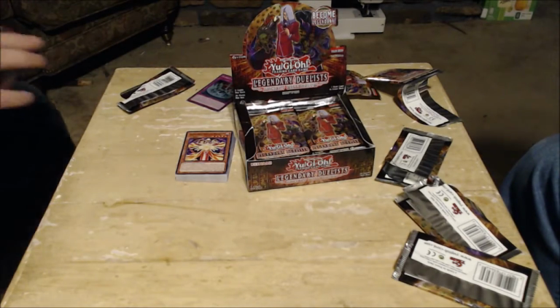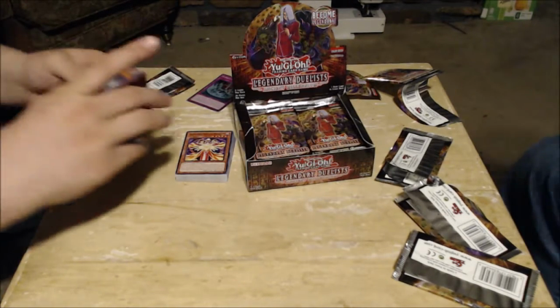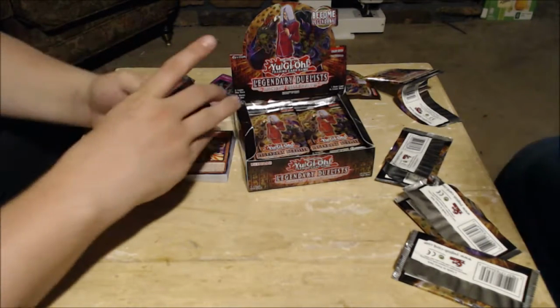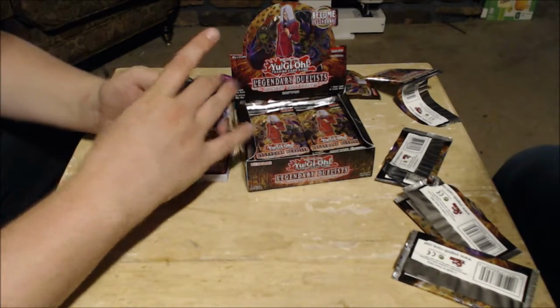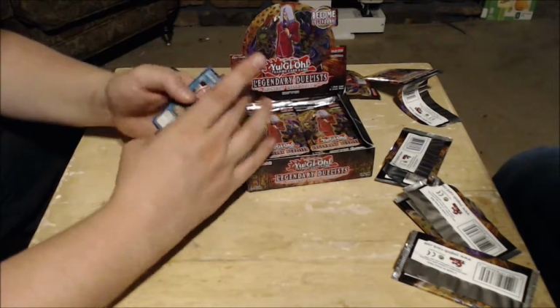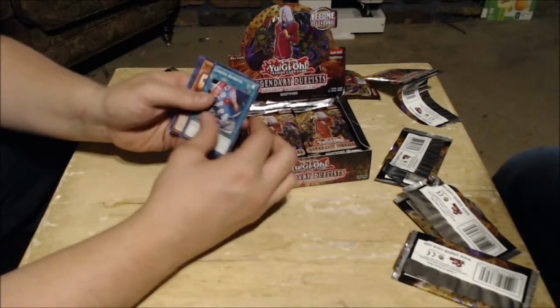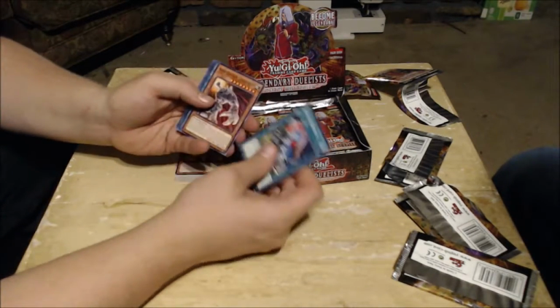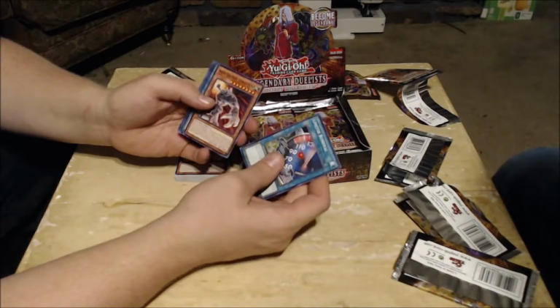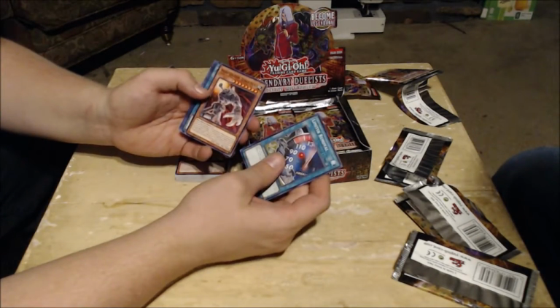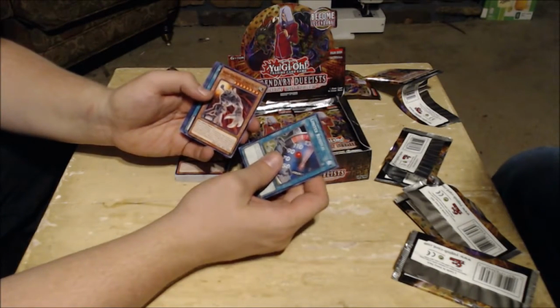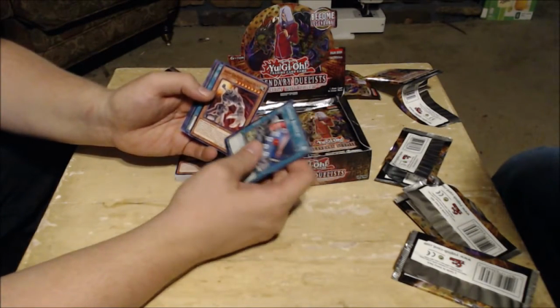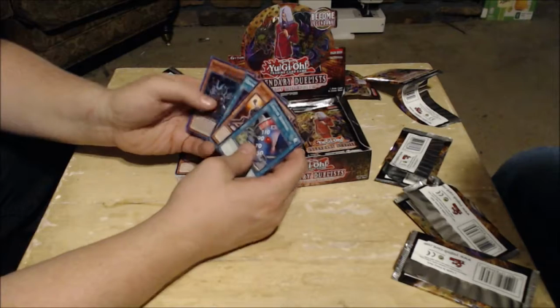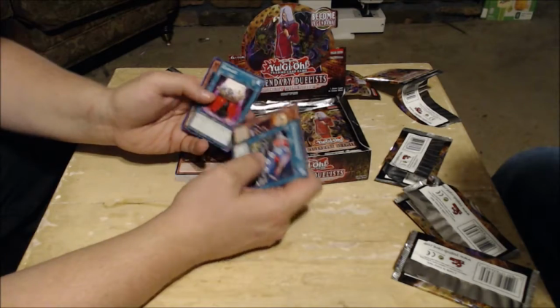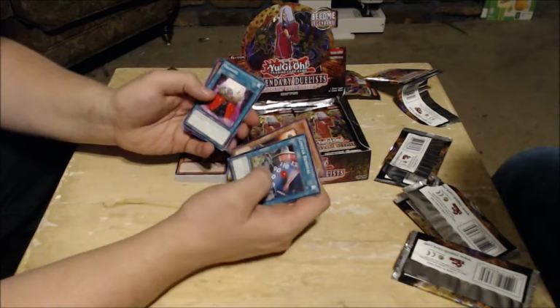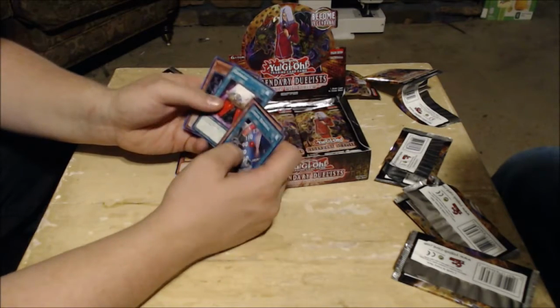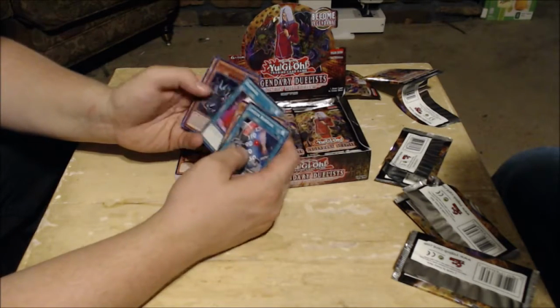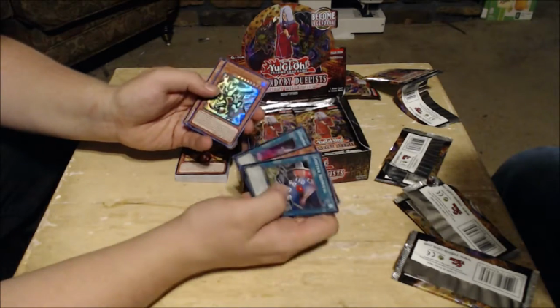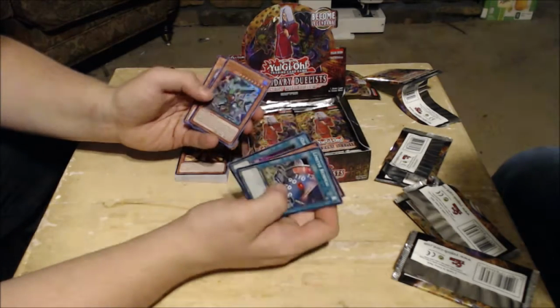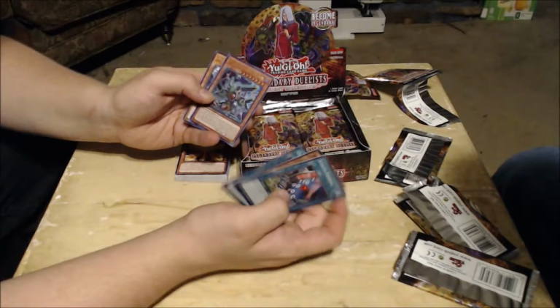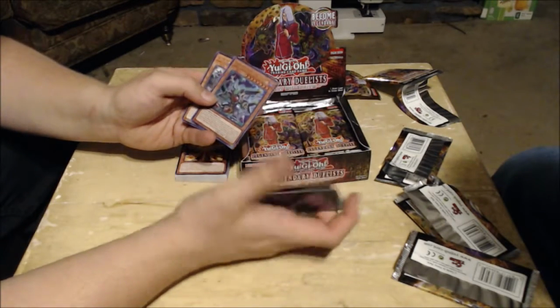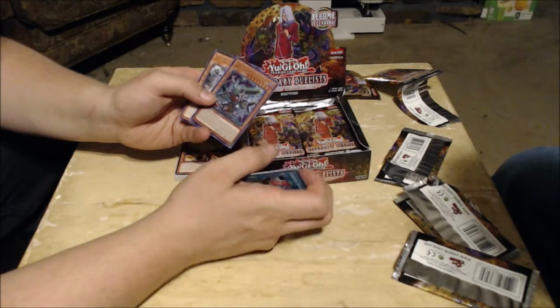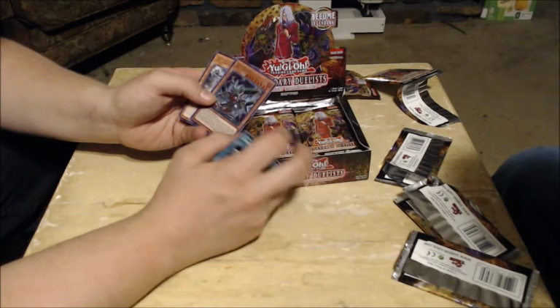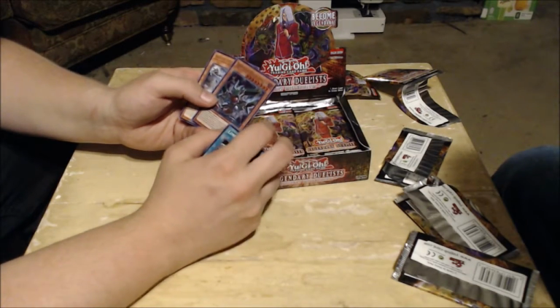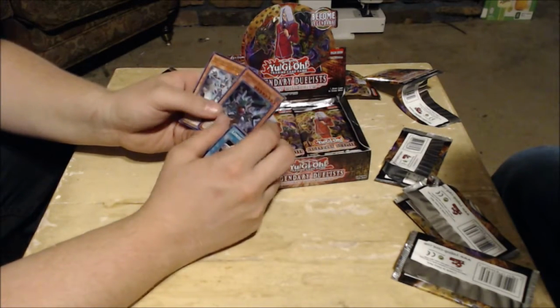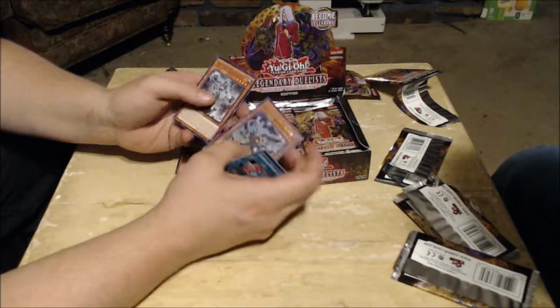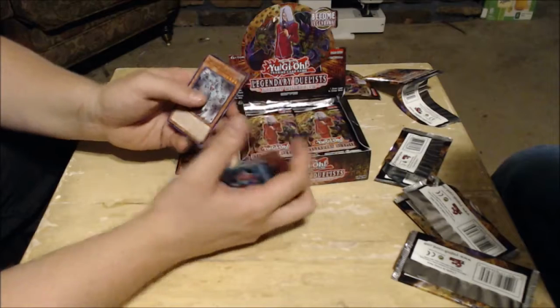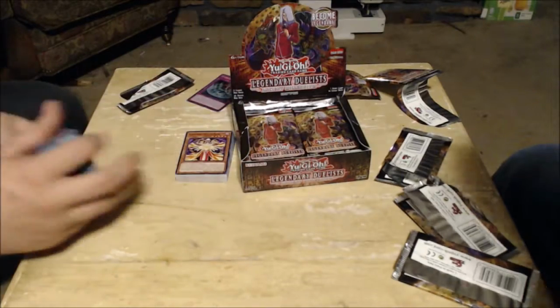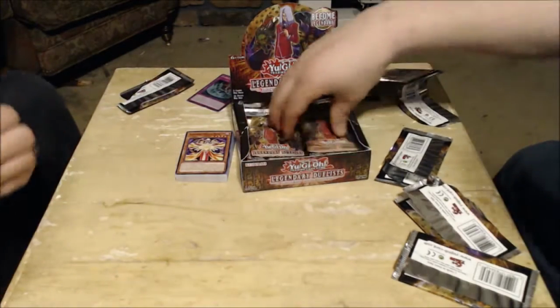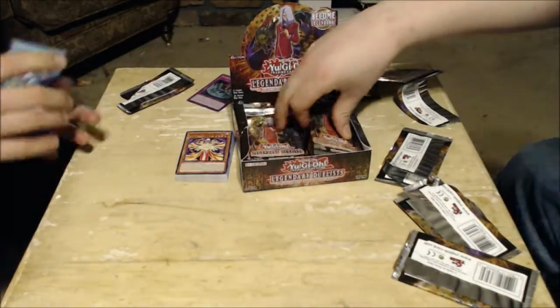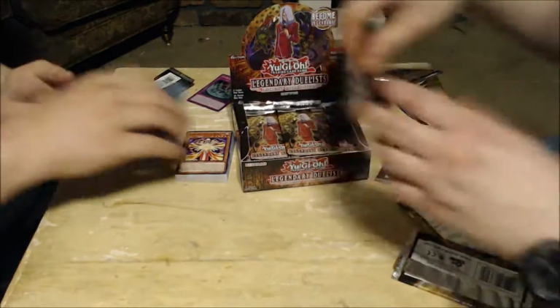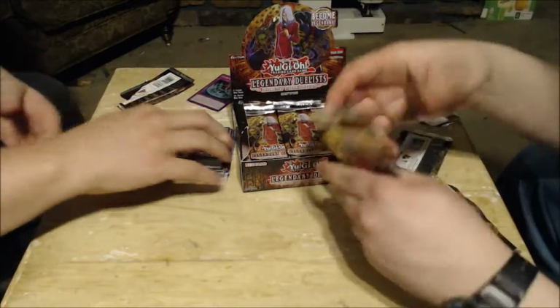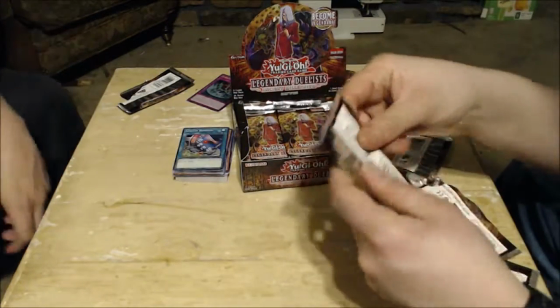On the next pack we got Limiter Removal, Ancient Gear Golem Ultimate Pound, Ojama Magic, another Desperado Barrel Dragon — I'm getting a lot of ultras — and an Ancient Gear Frame.